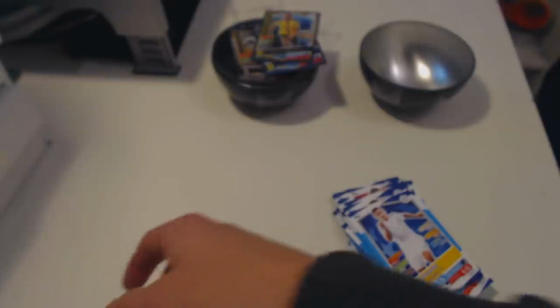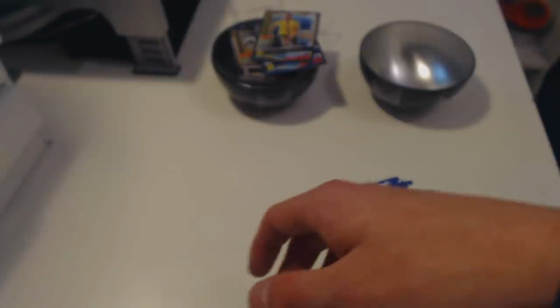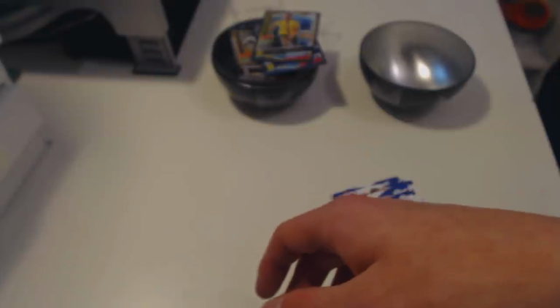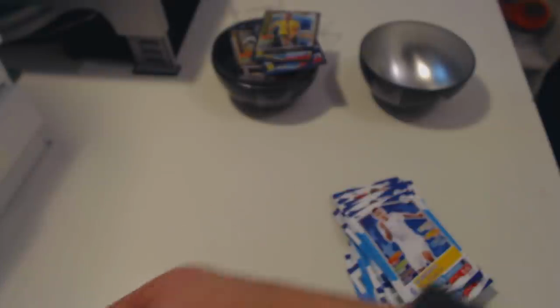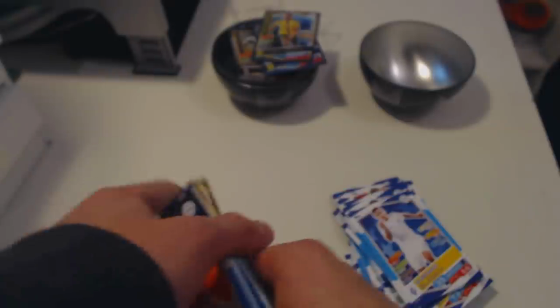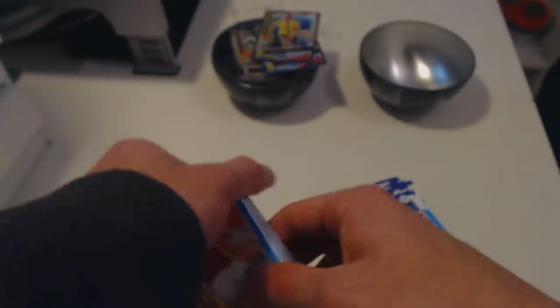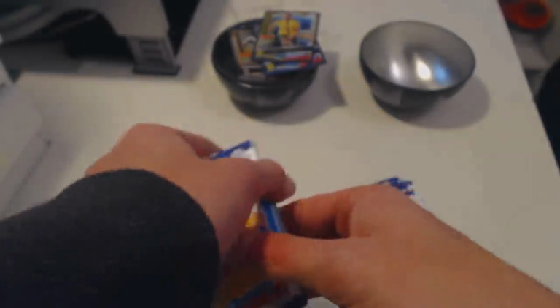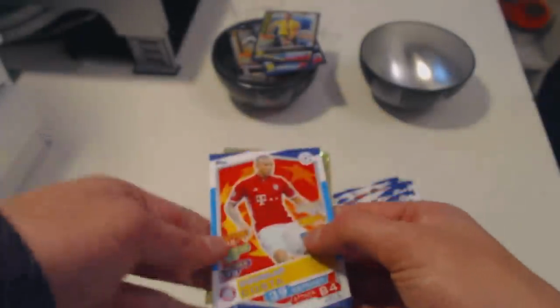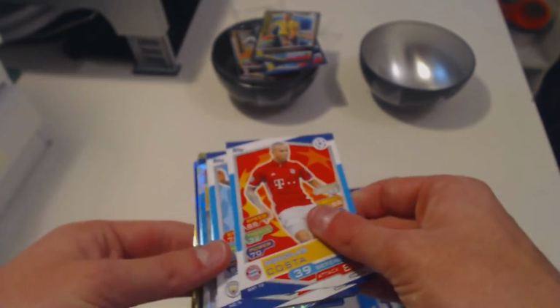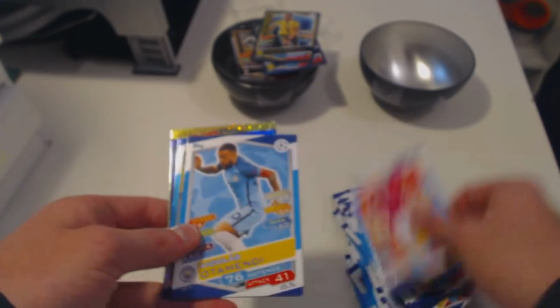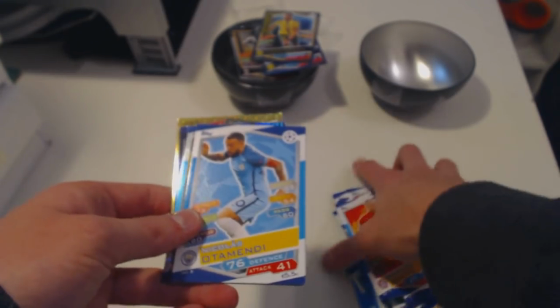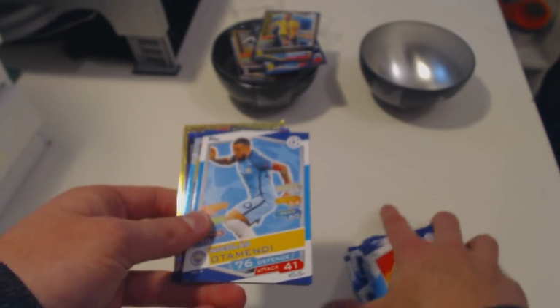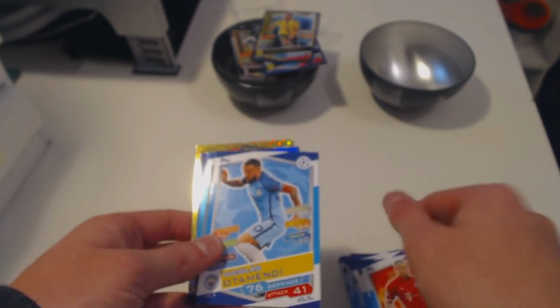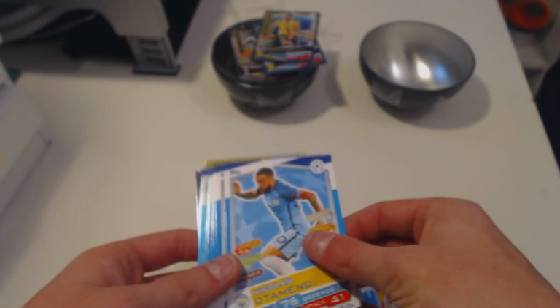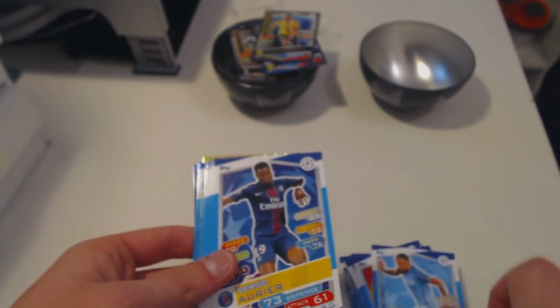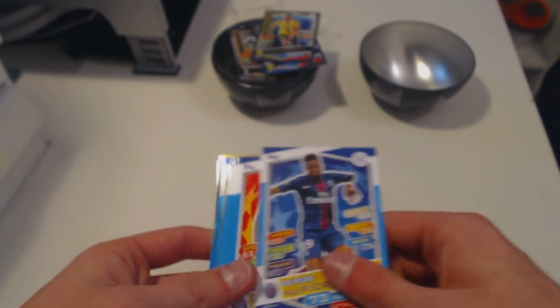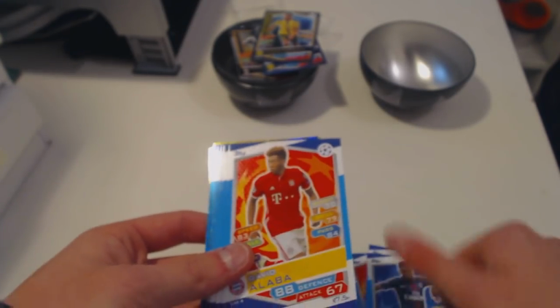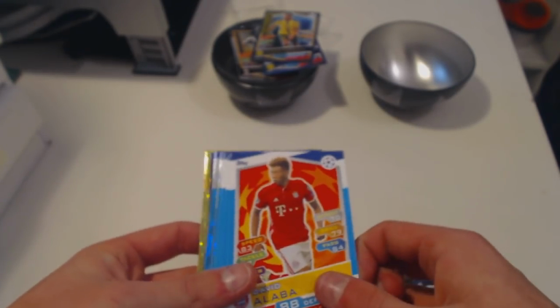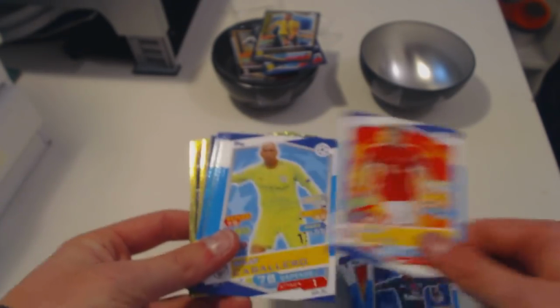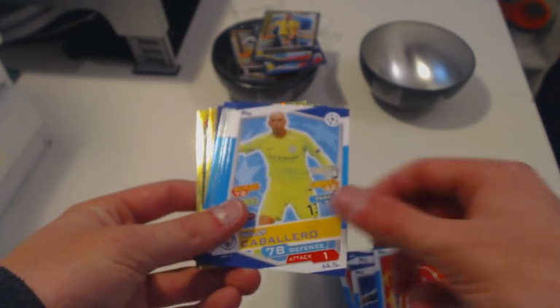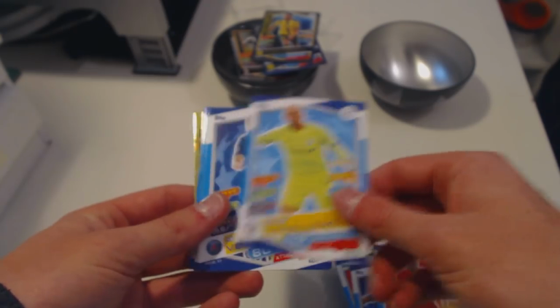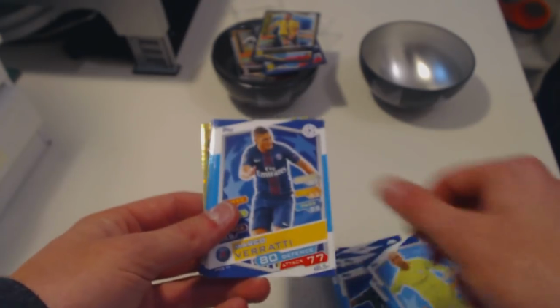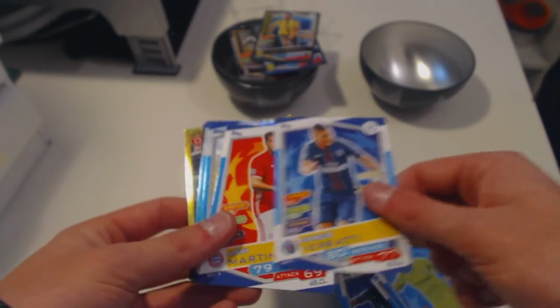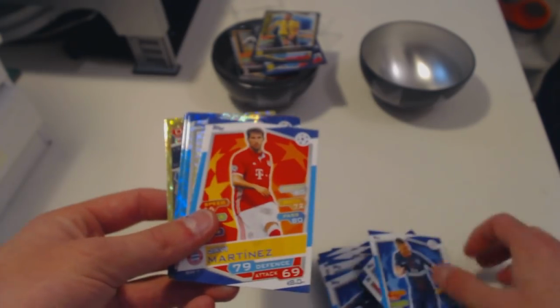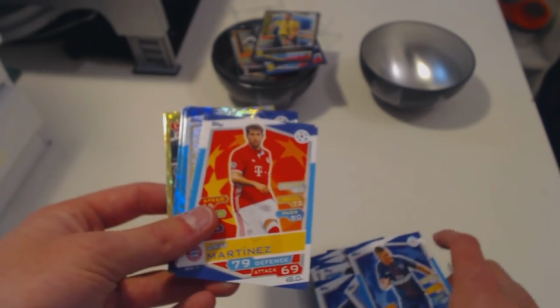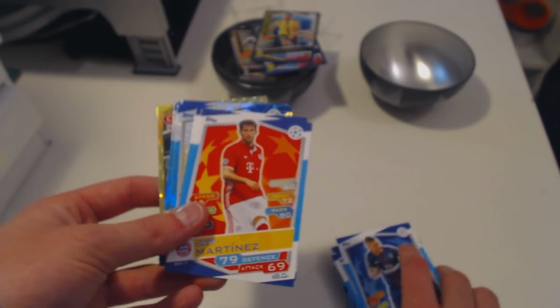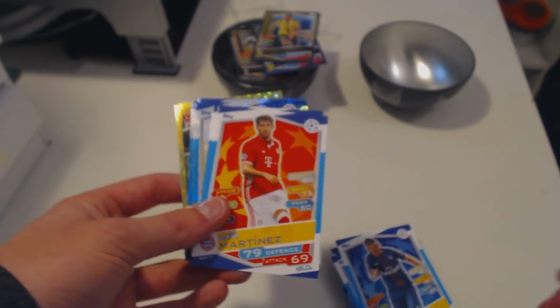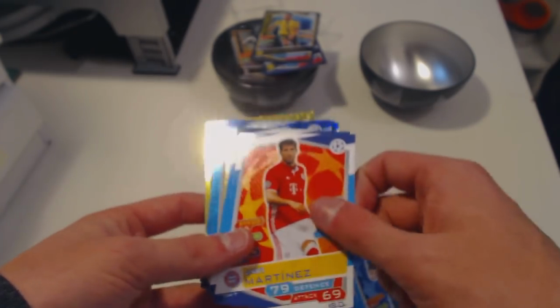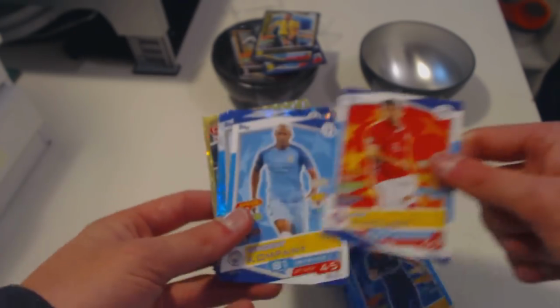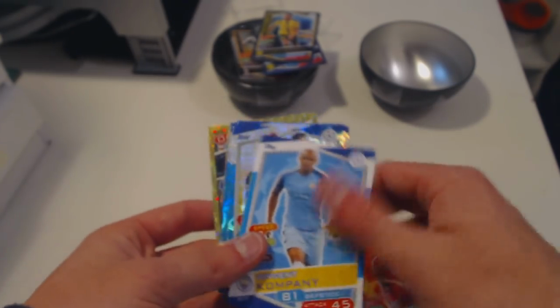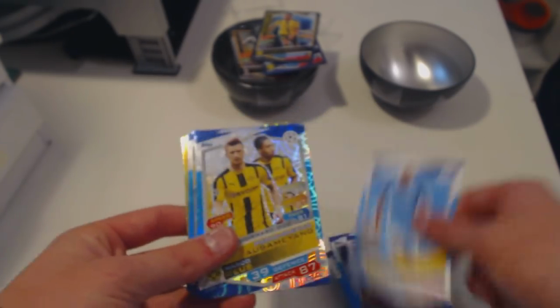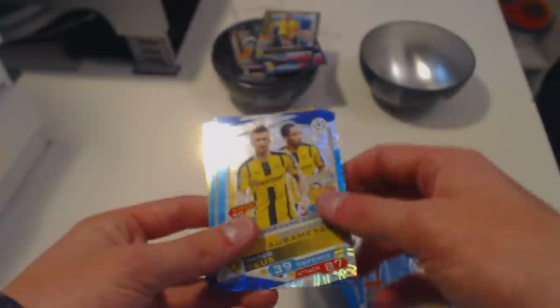And for the rest of the cards, we've got Douglas Costa, Otamendi, Aurier, David Alaba, Caballero, Verratti, Martinez, Kompany.